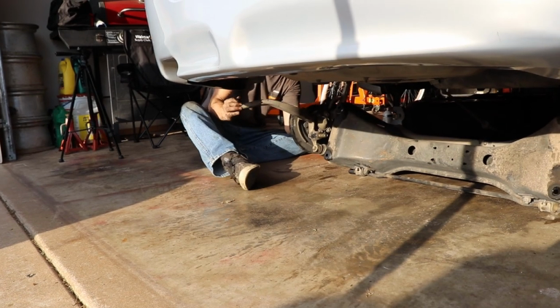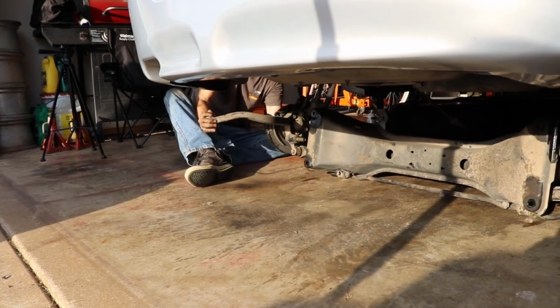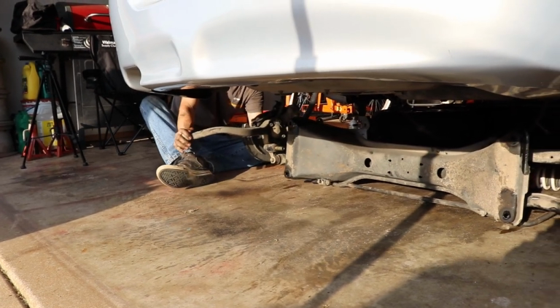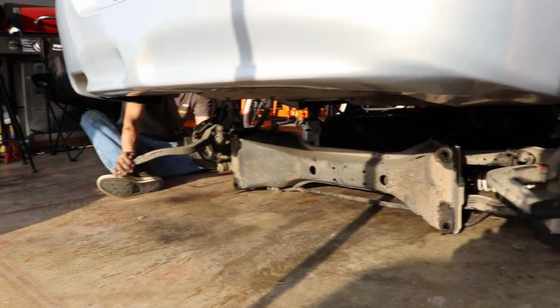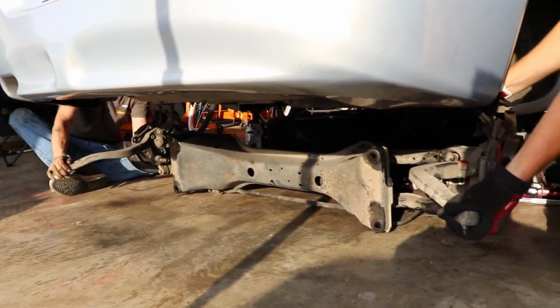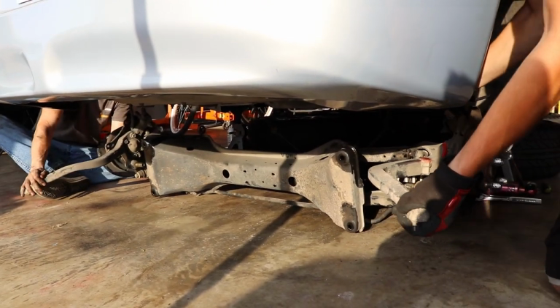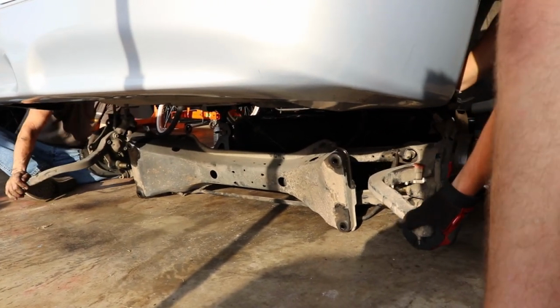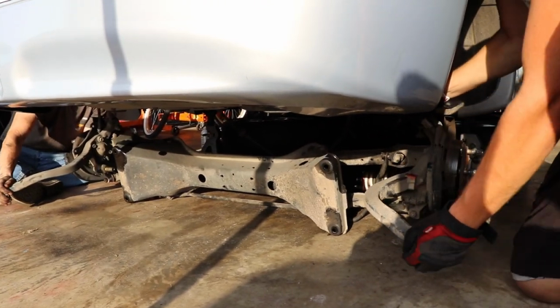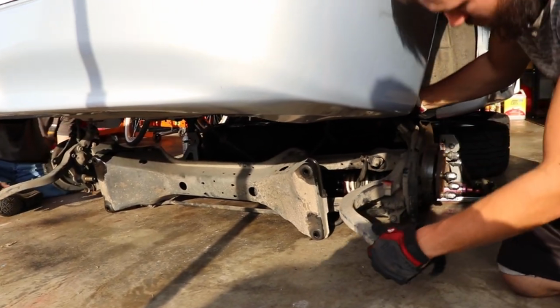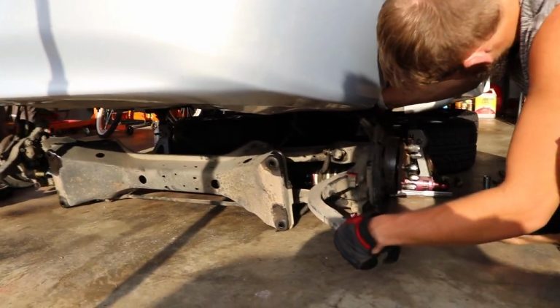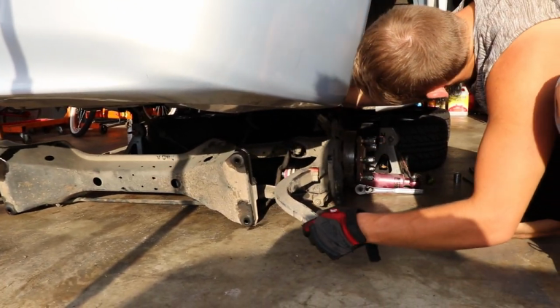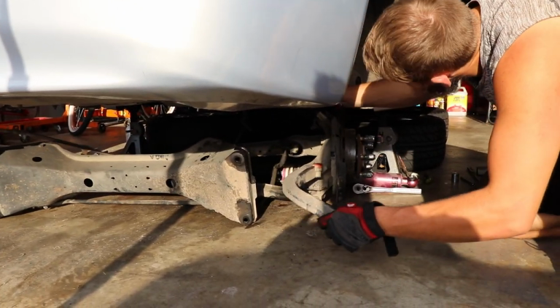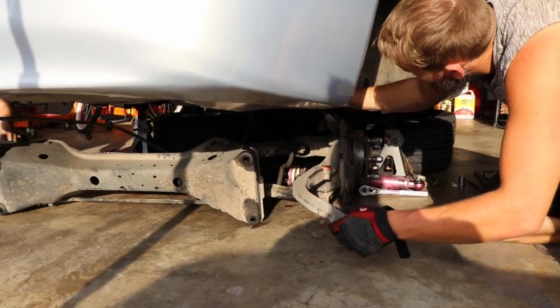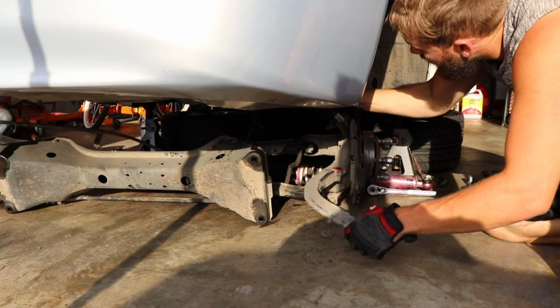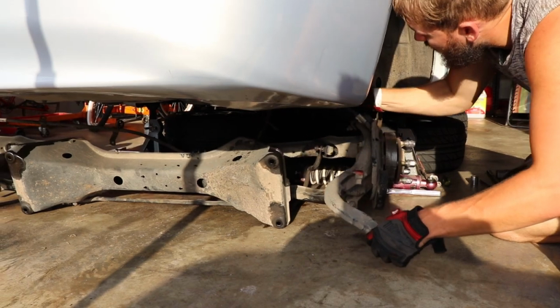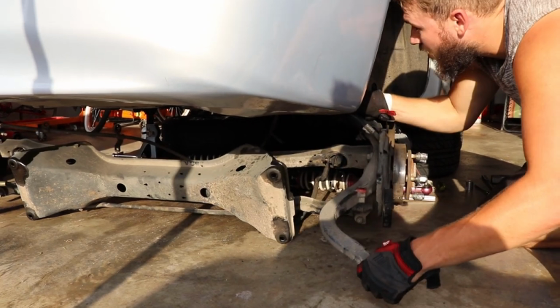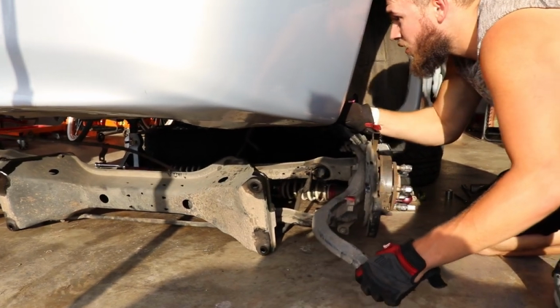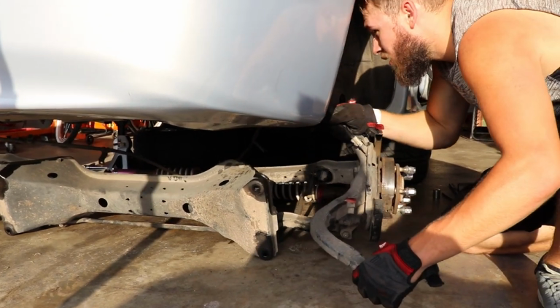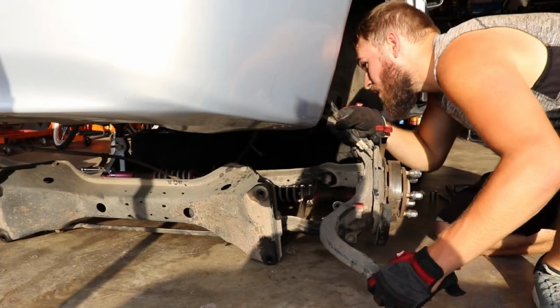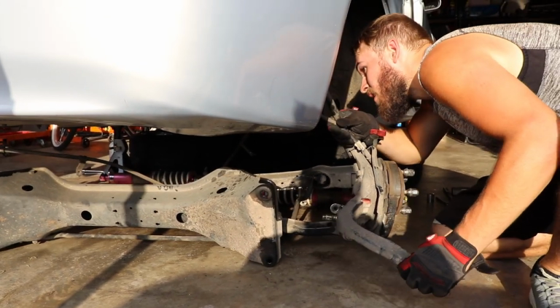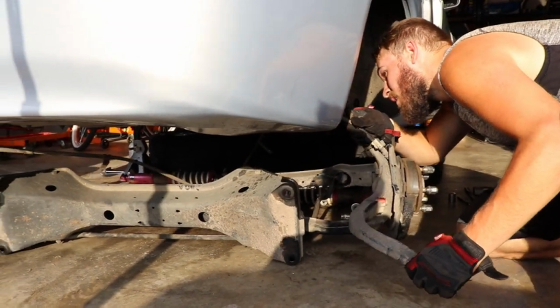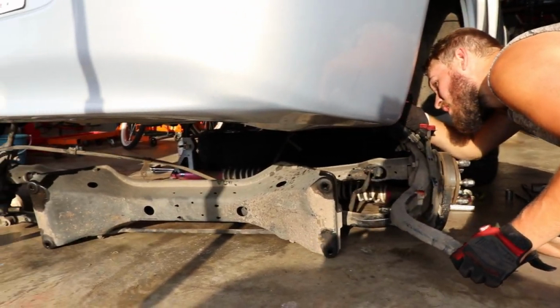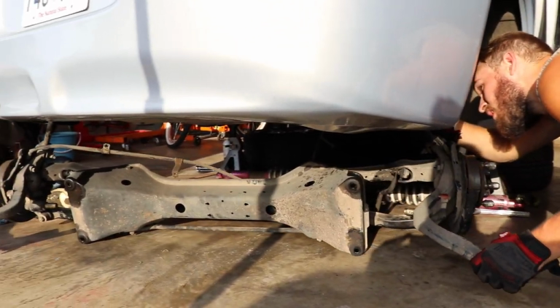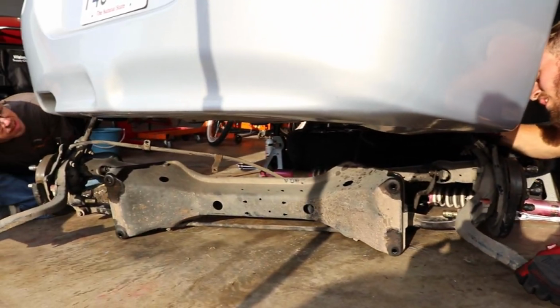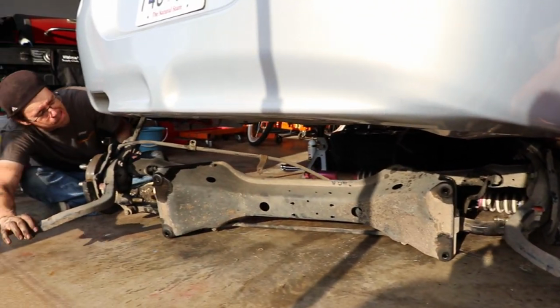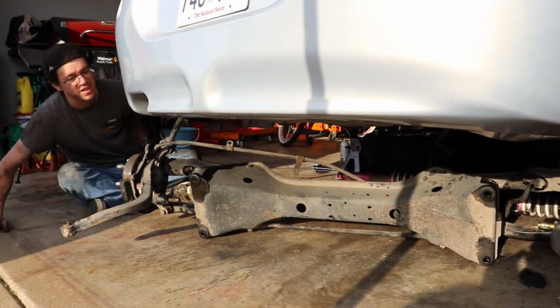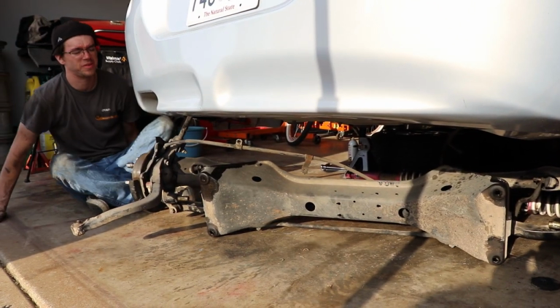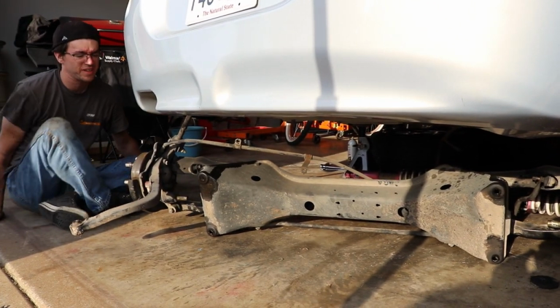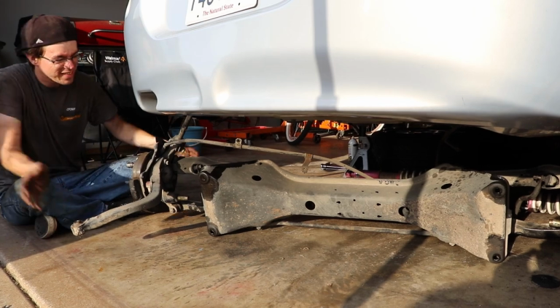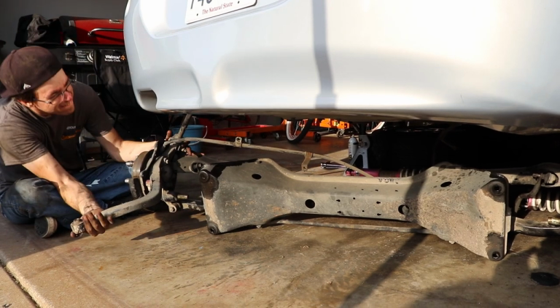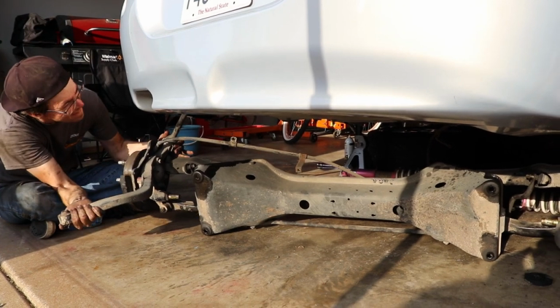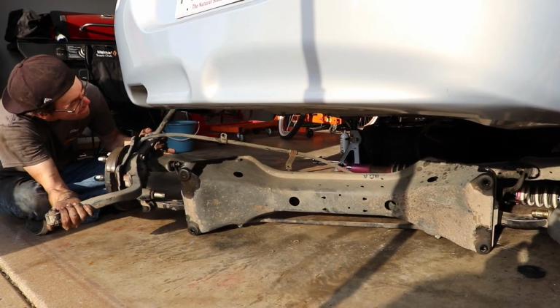Subframe is free after 20 years. Hold on real quick. I'll try to get that side free.